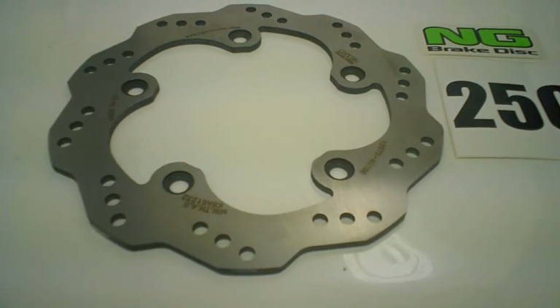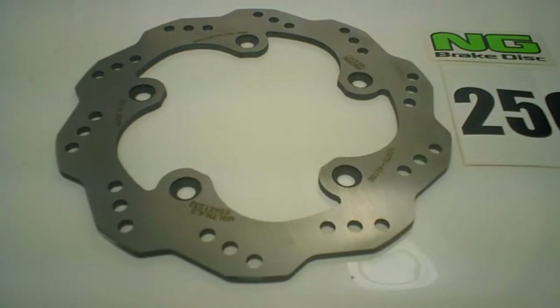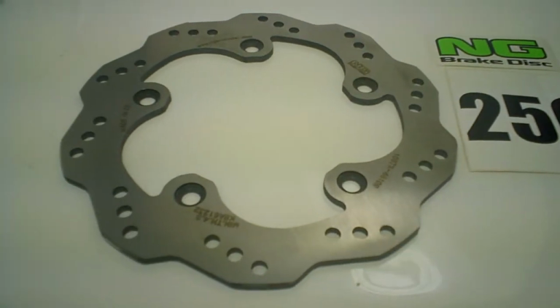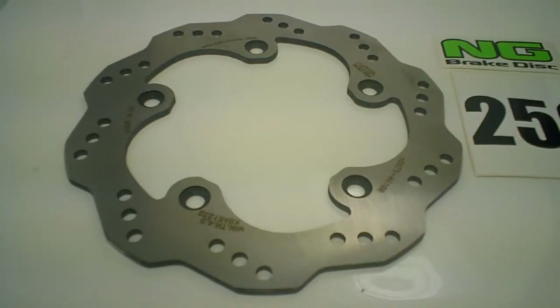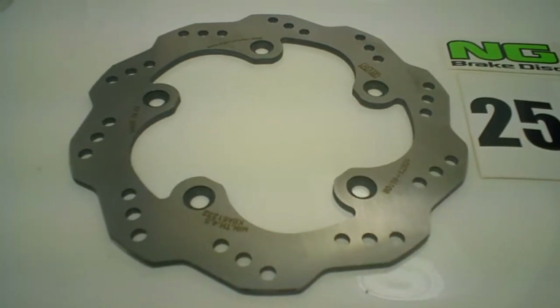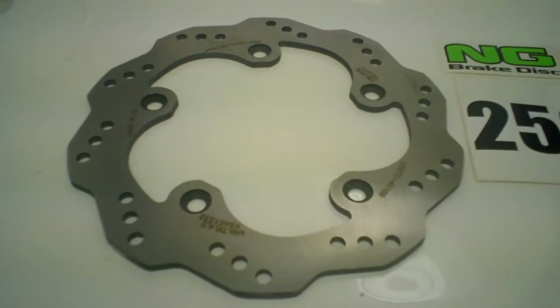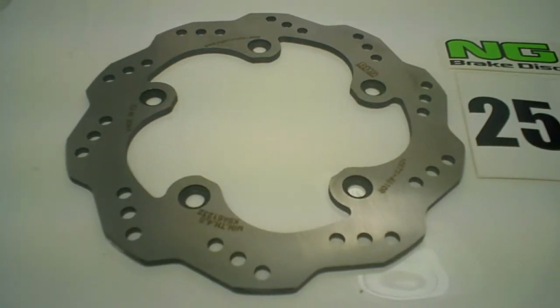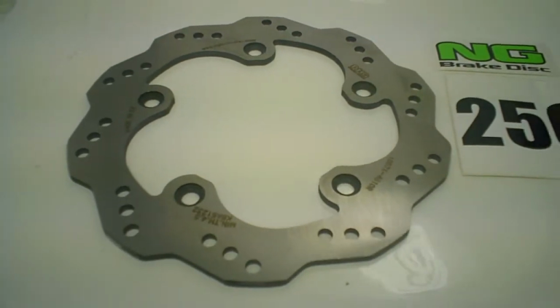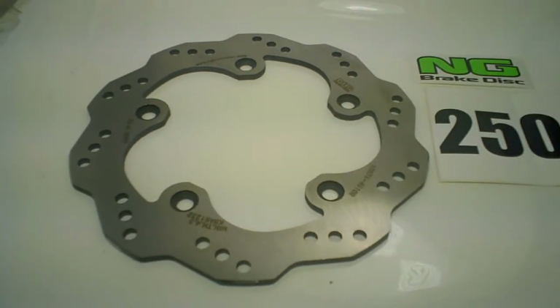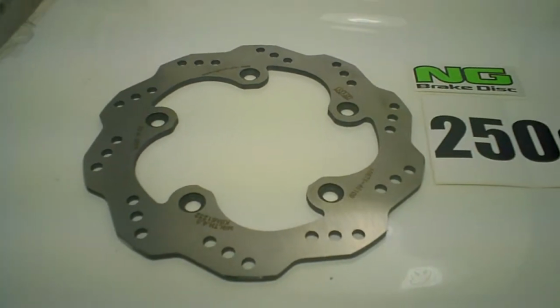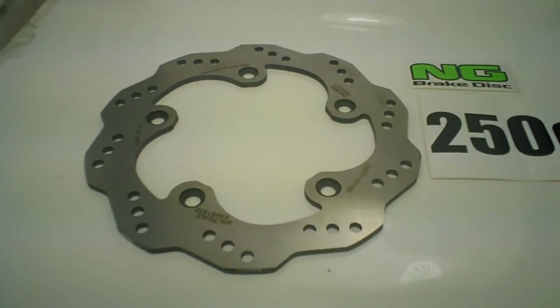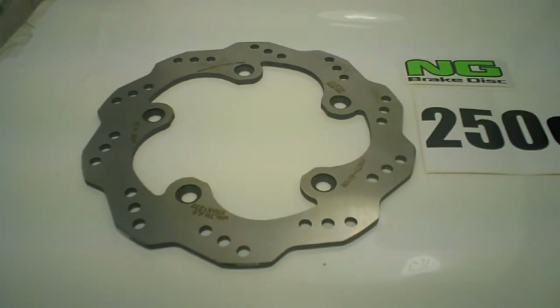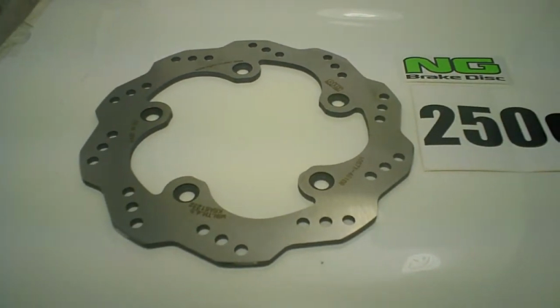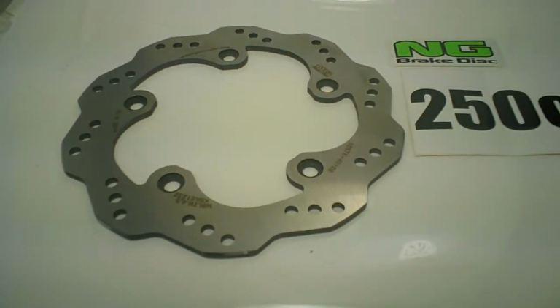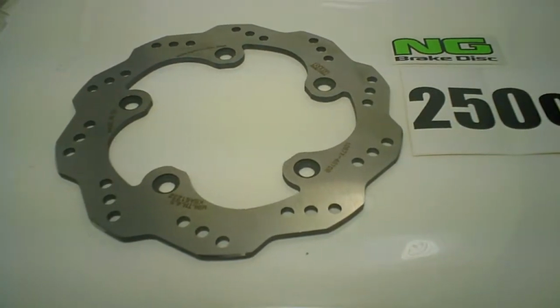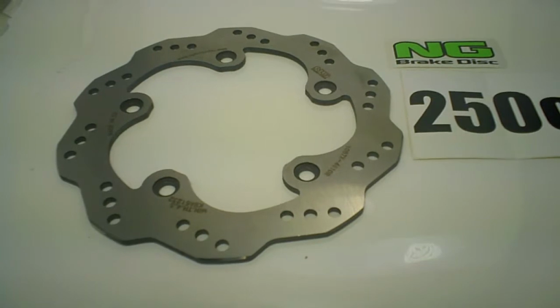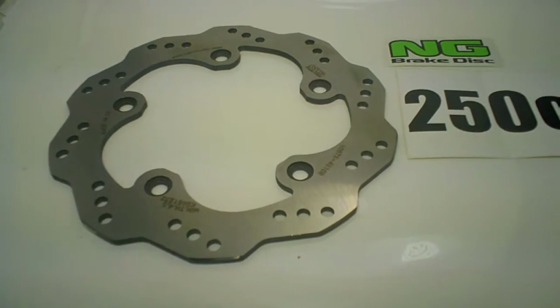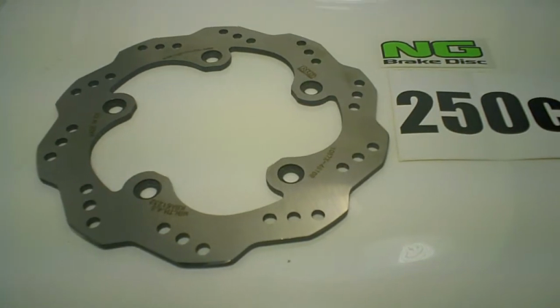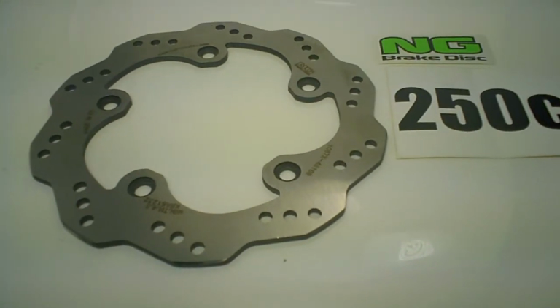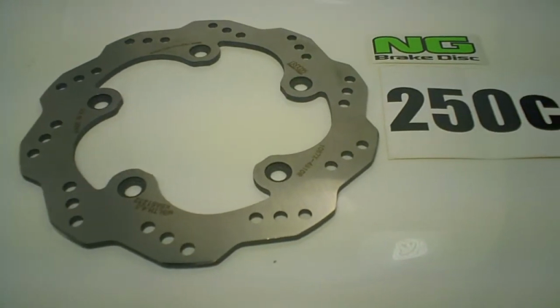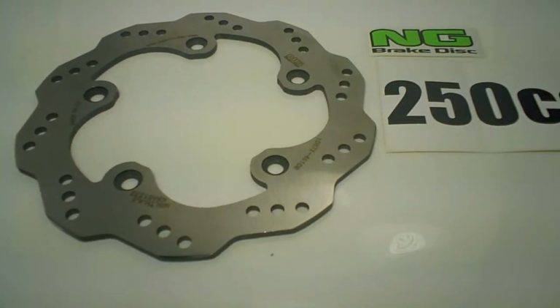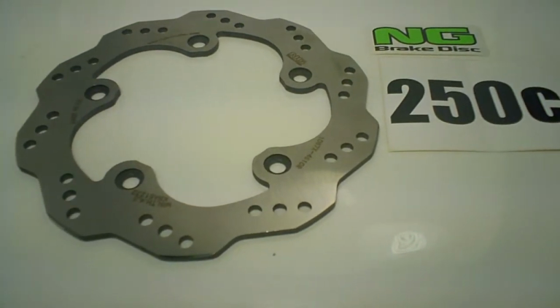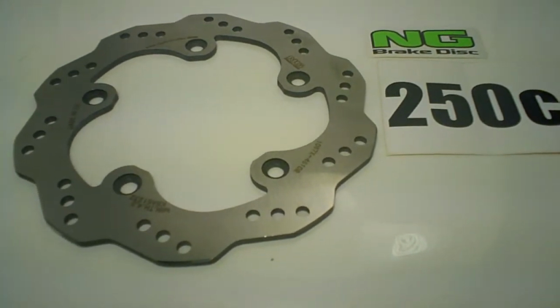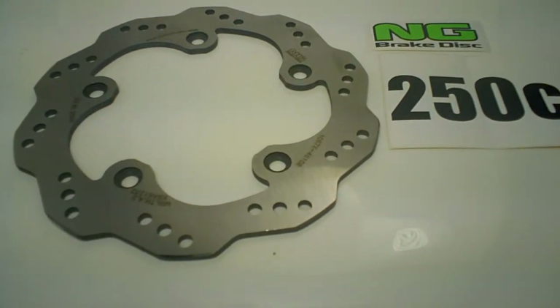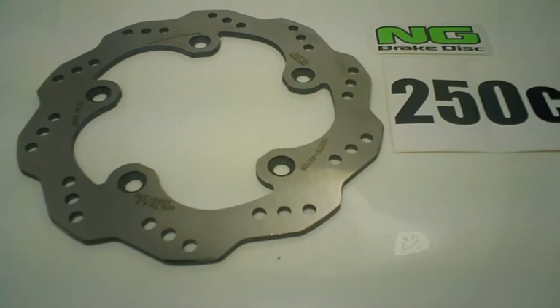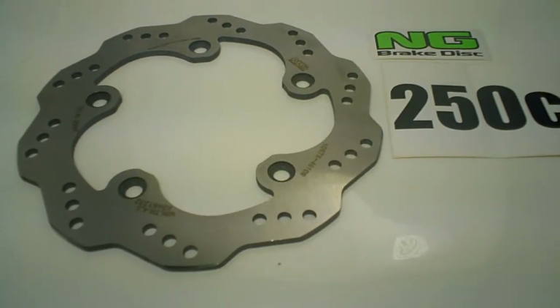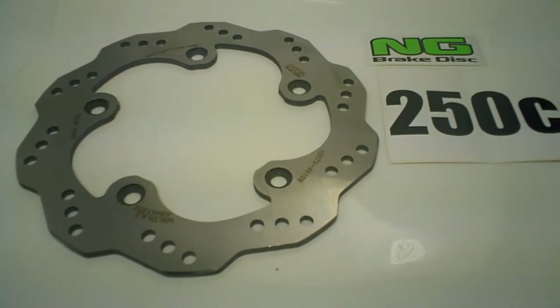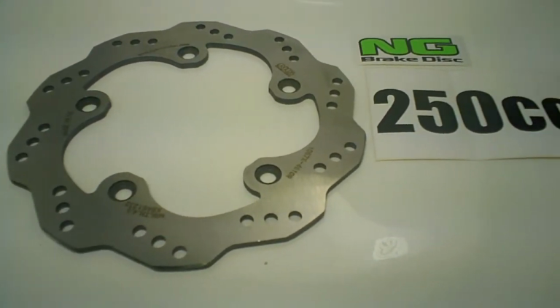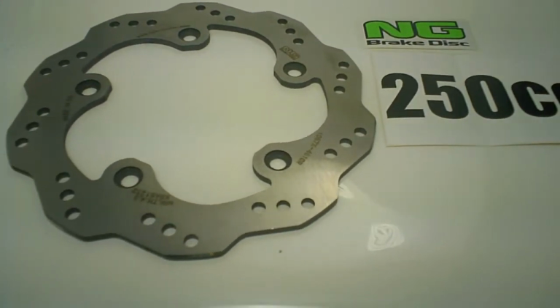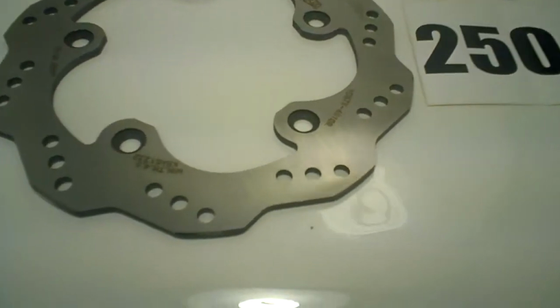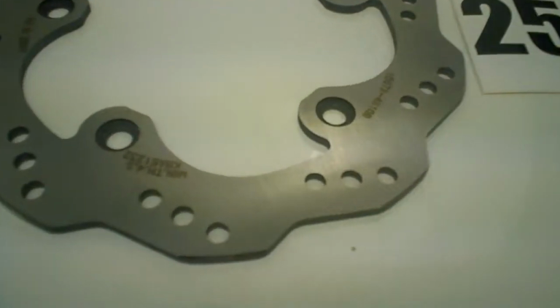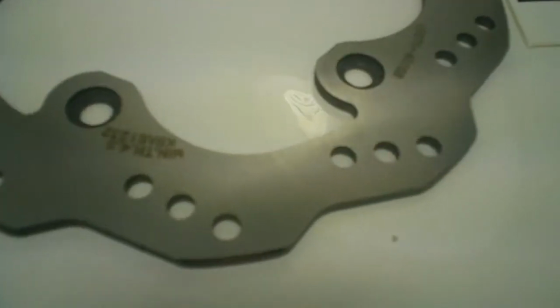Hey guys, this is the 1067X by NG Disc Brakes — the 250cc, 300cc Kymco Xciting, and 500cc disc brake, but in wave style.